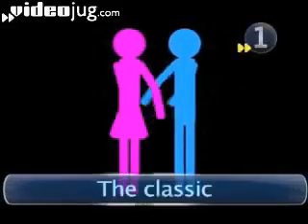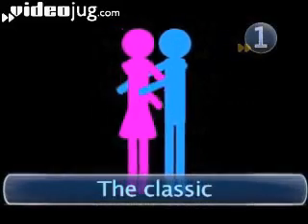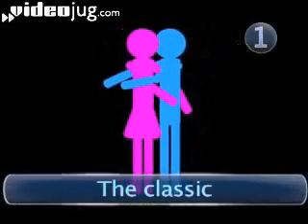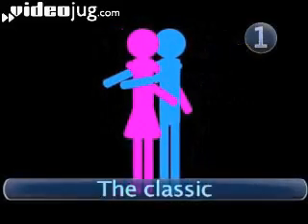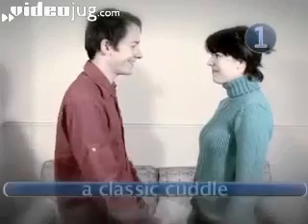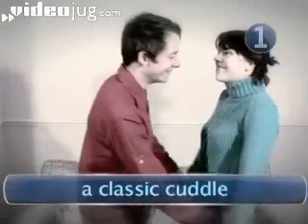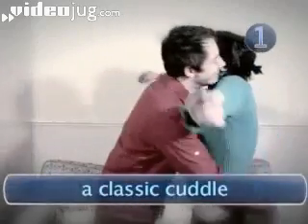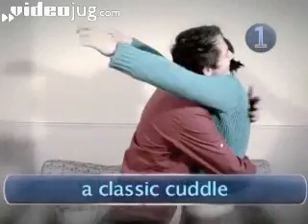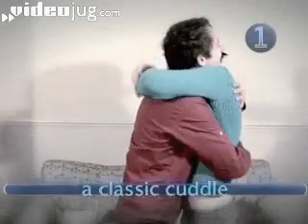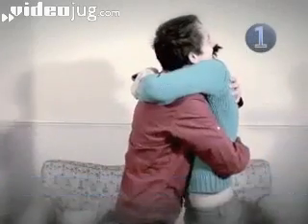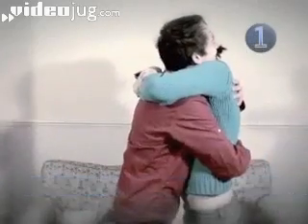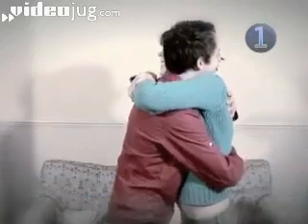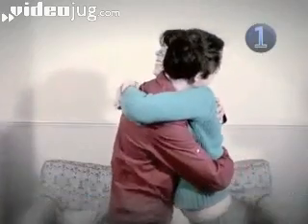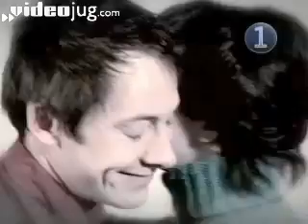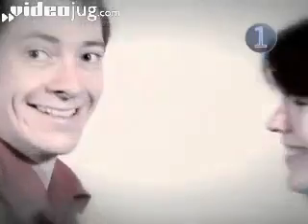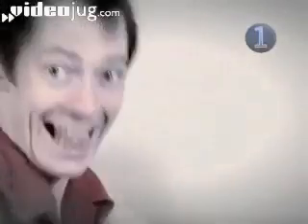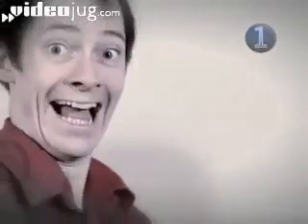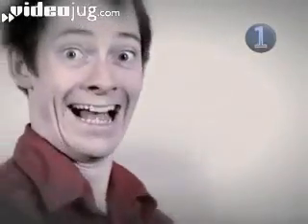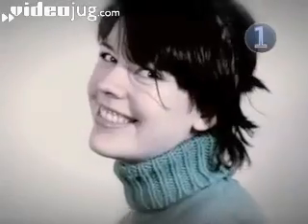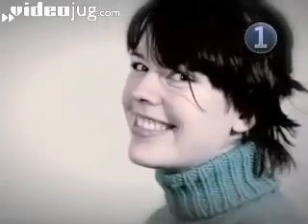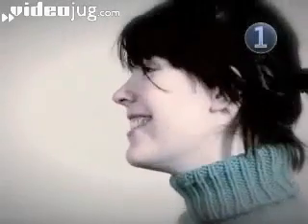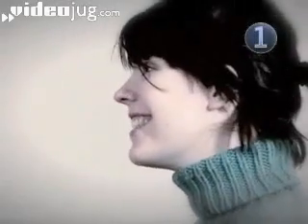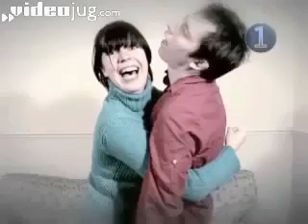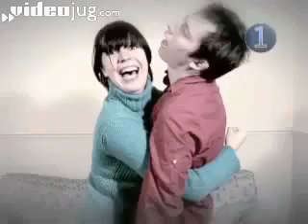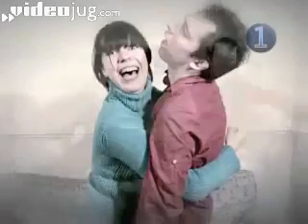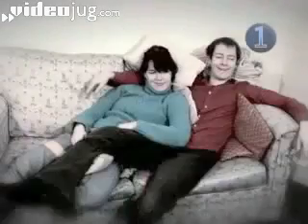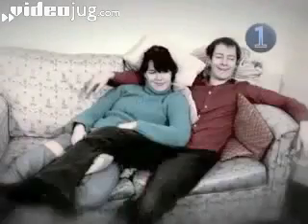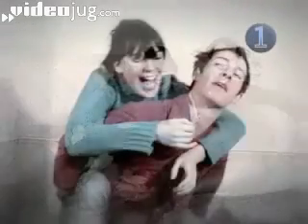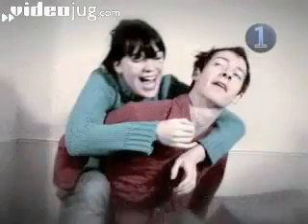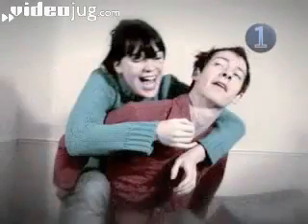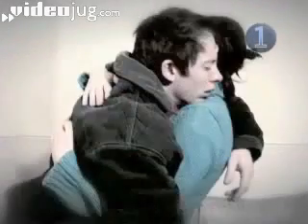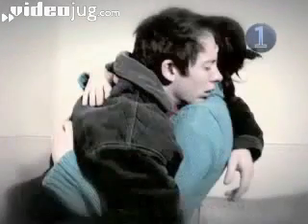Step 1: The Classic. Here is a classic cuddle. And relax. There — wasn't that lovely? The basics are obvious, but there are all sorts of stylistic add-ons which you can try out, just to love them a little bit more.